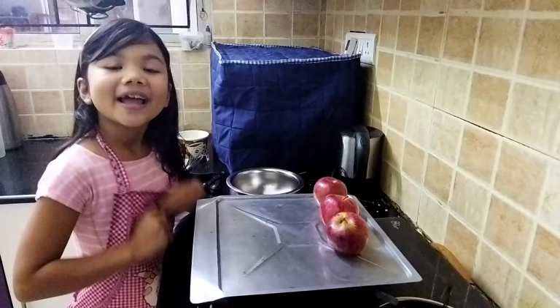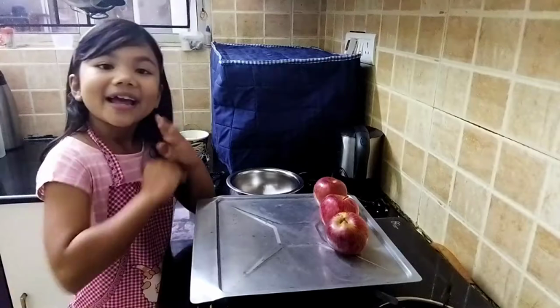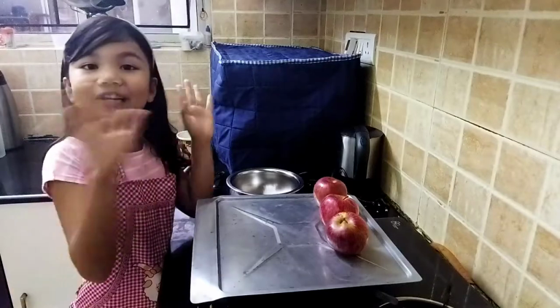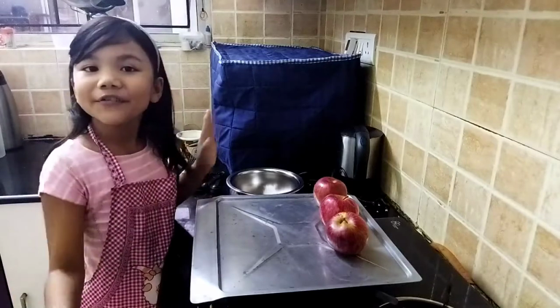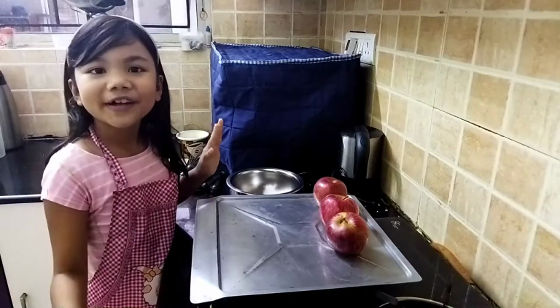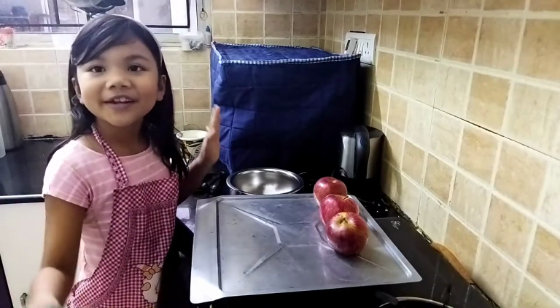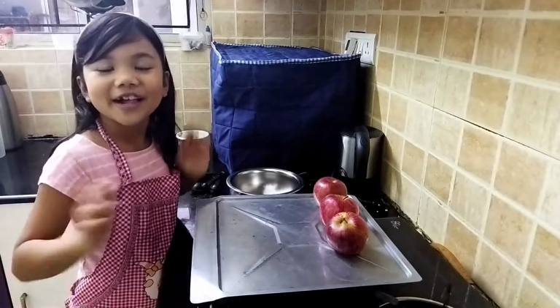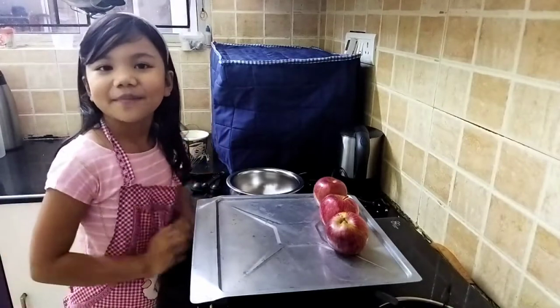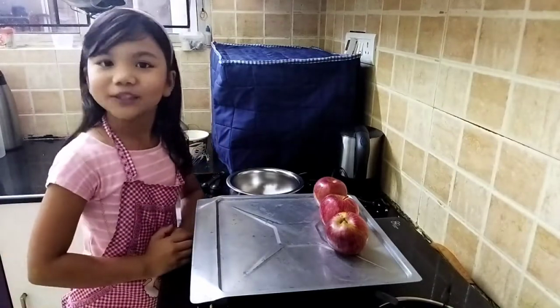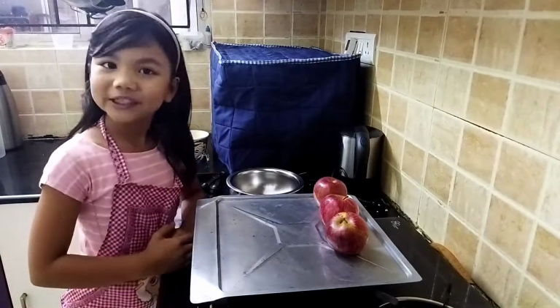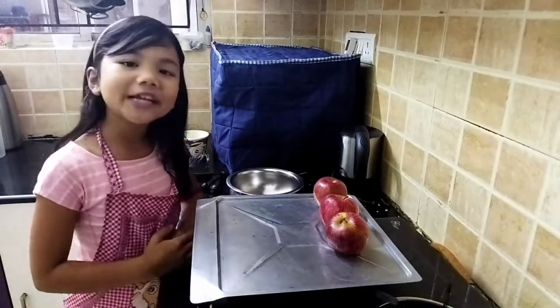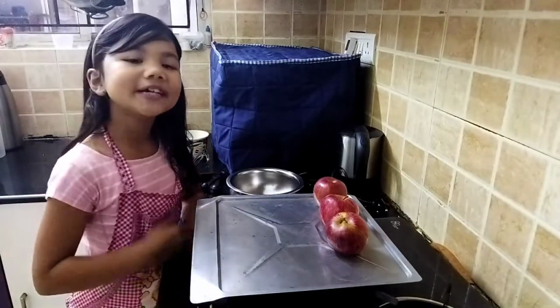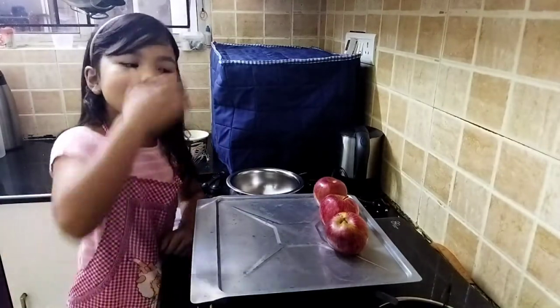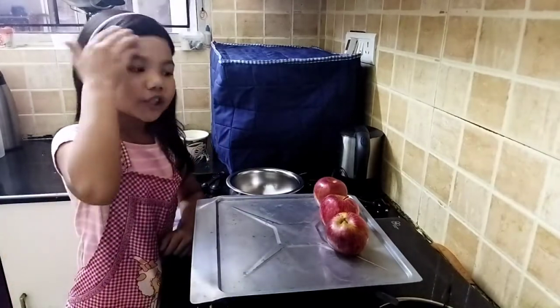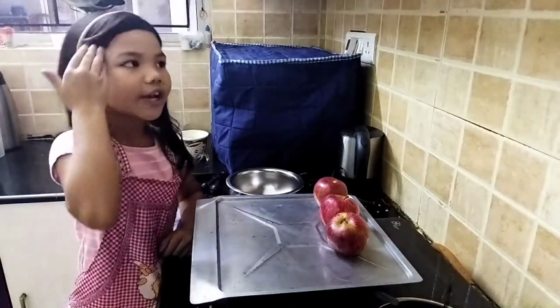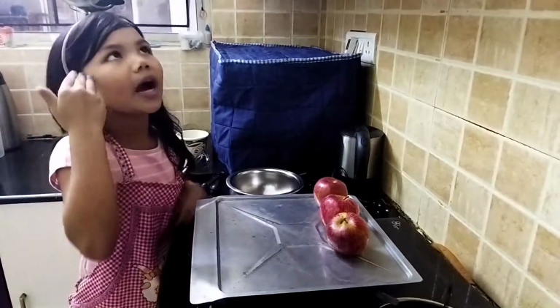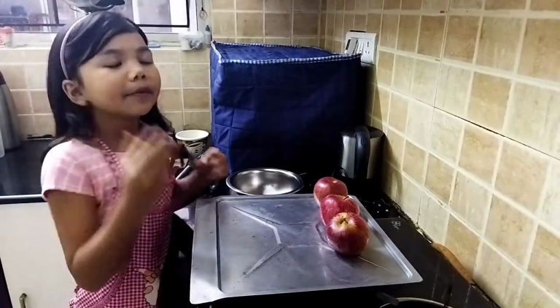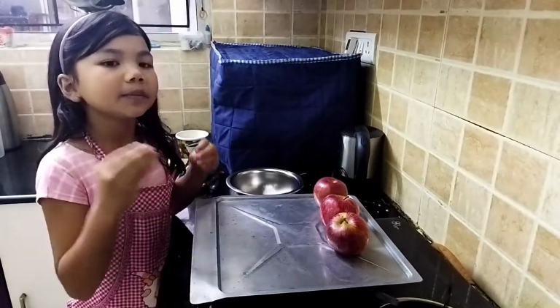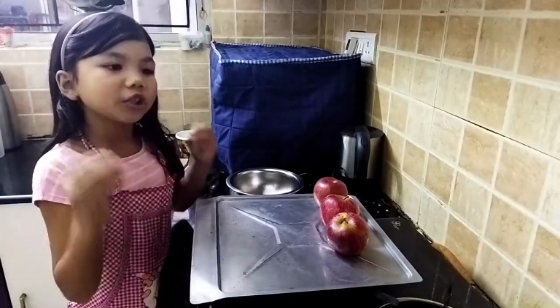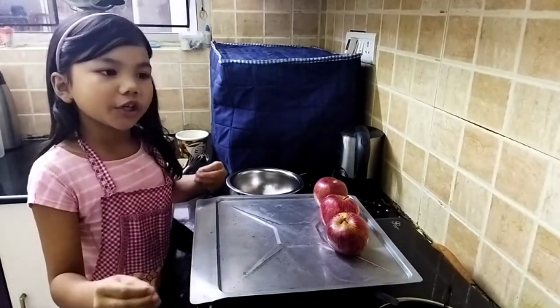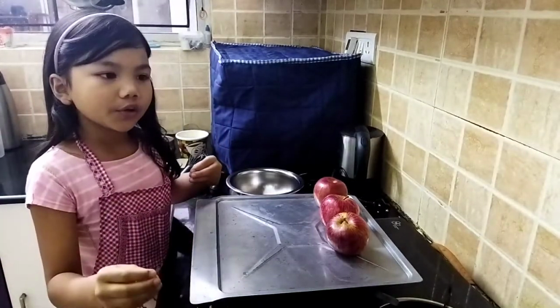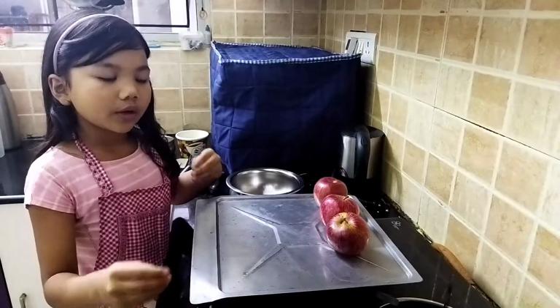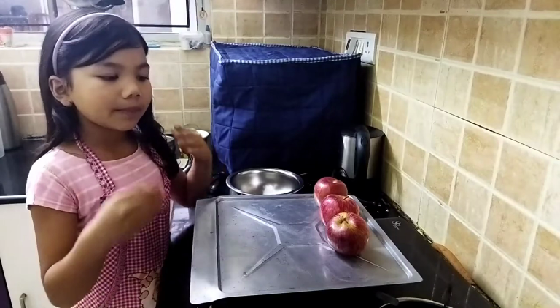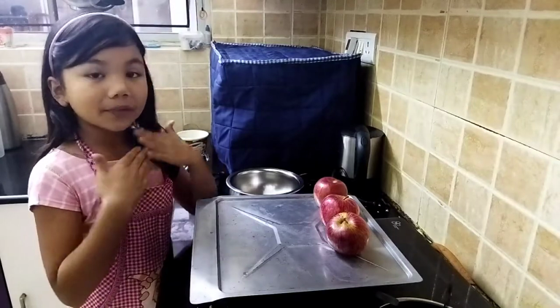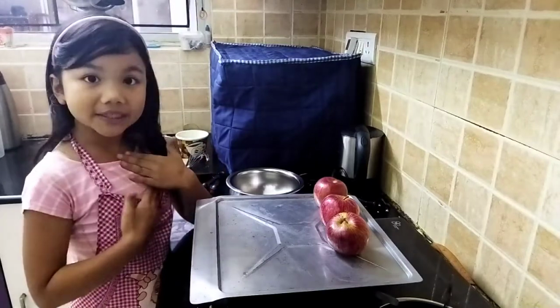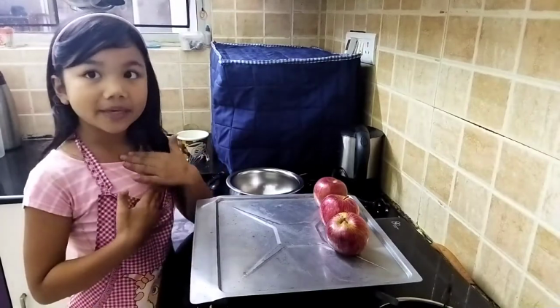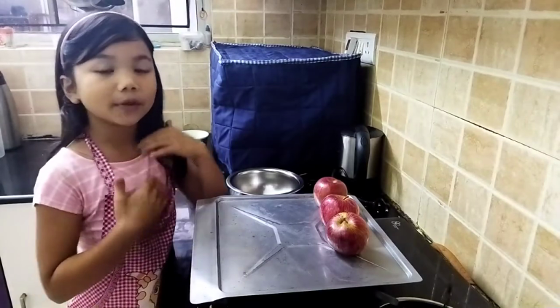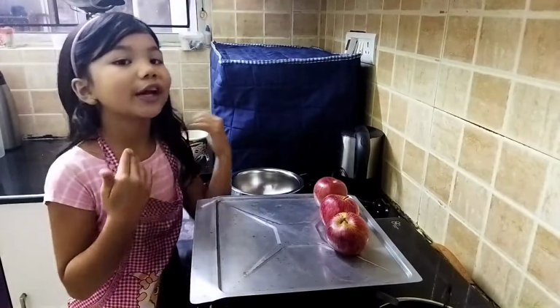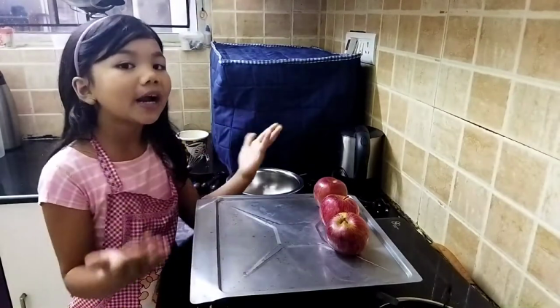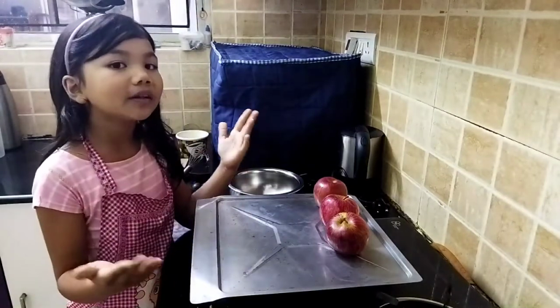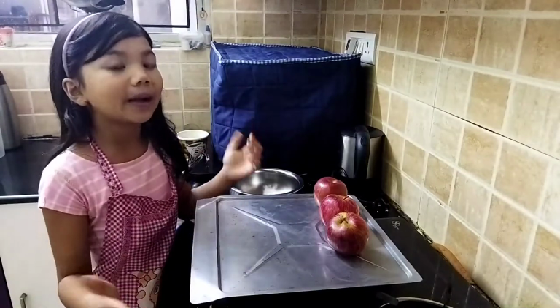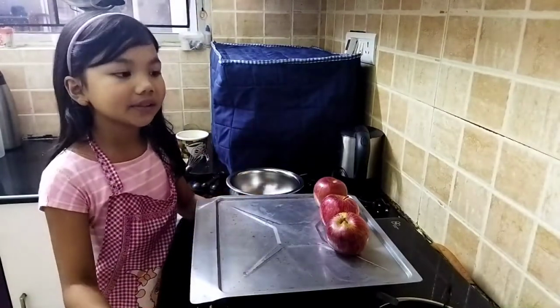Hello everyone, welcome back to my channel. Today I'm going to be showing you my recipe for caramel apples.